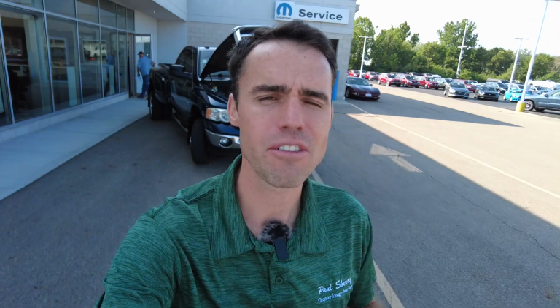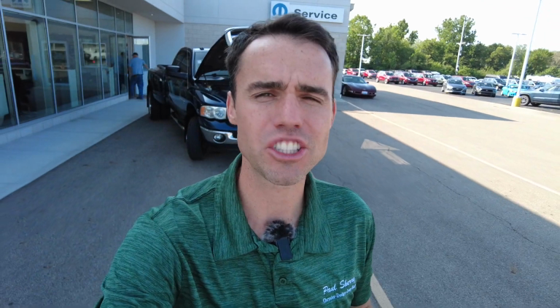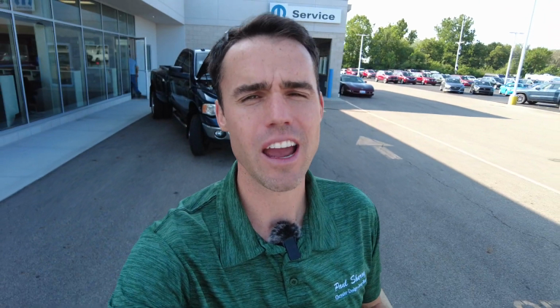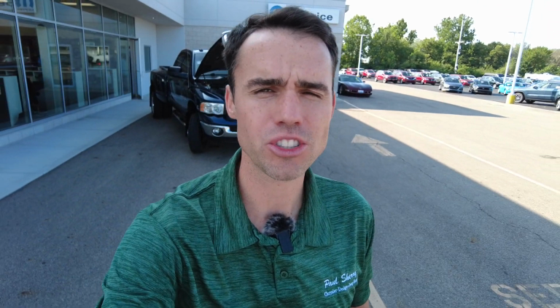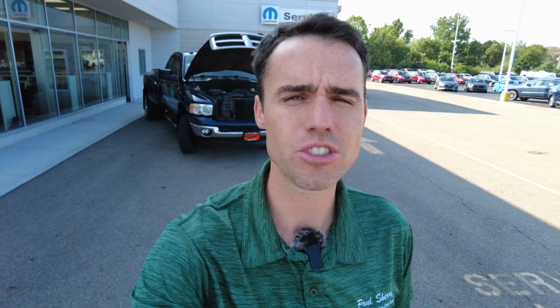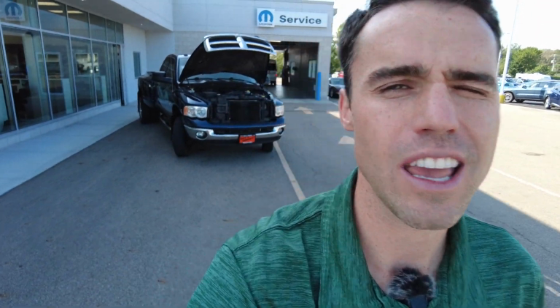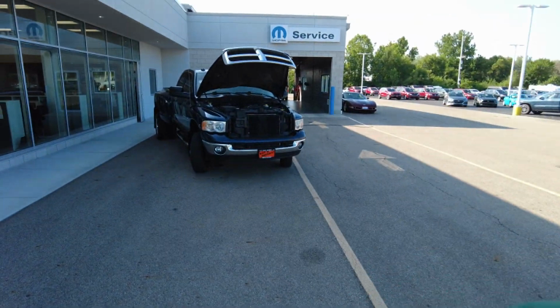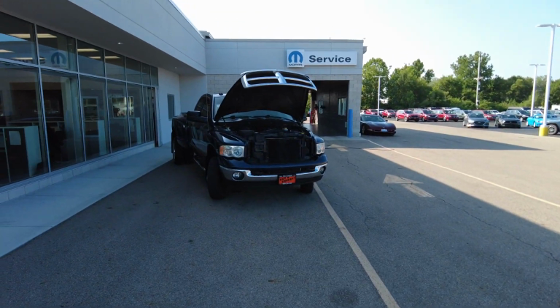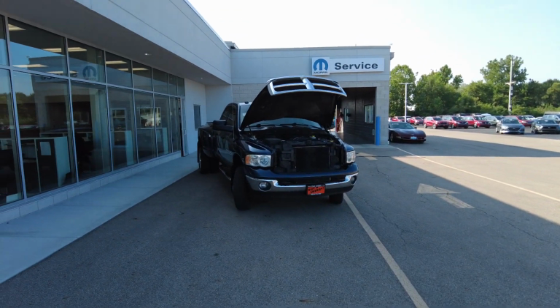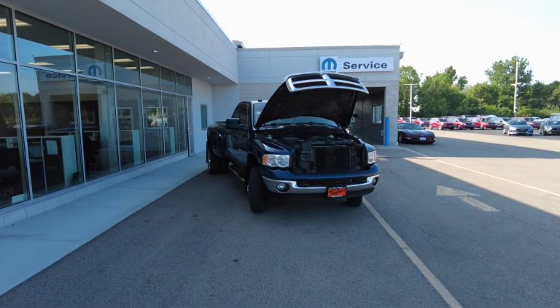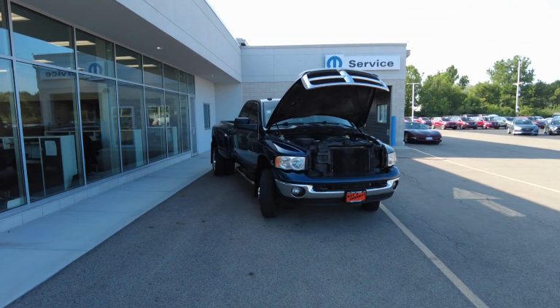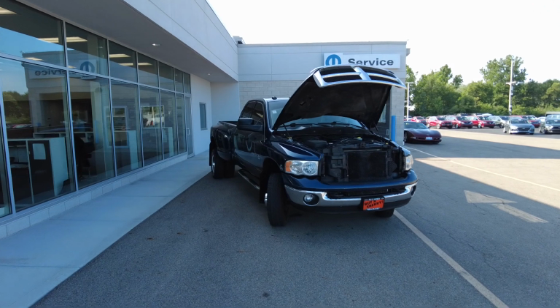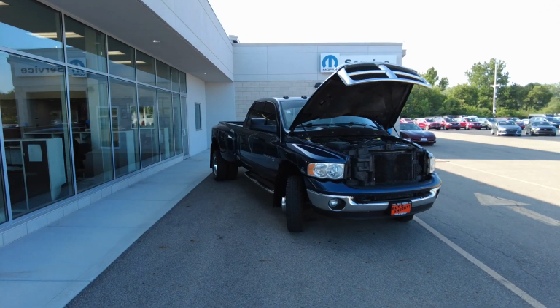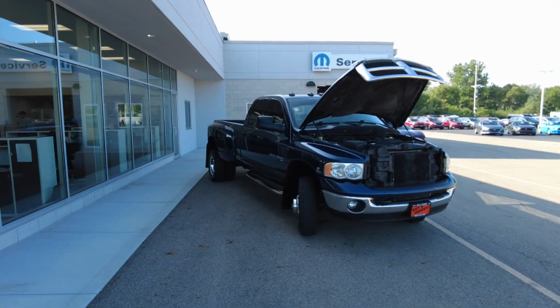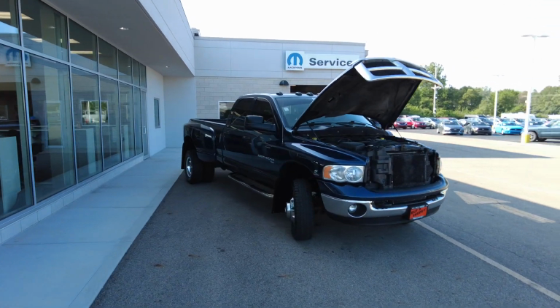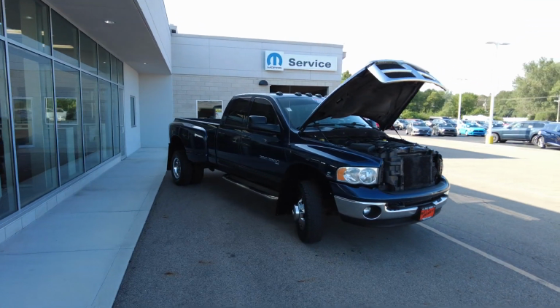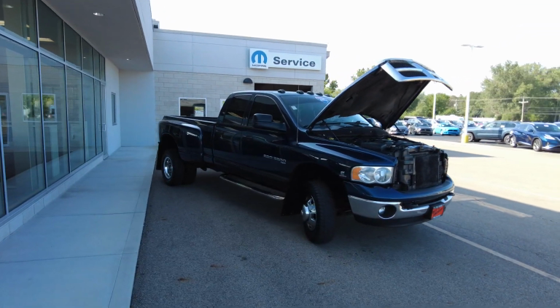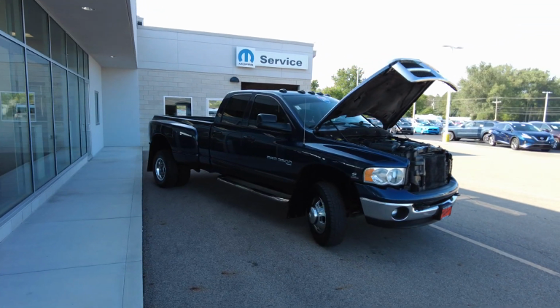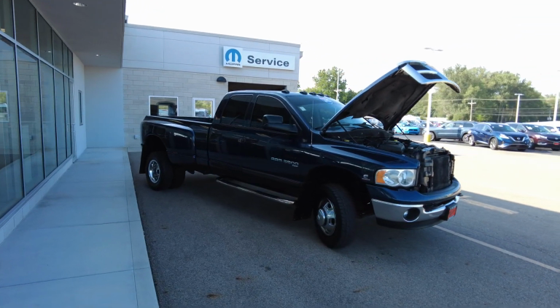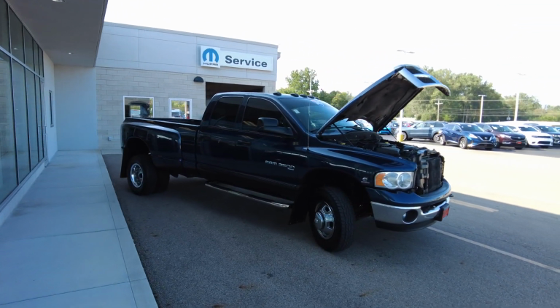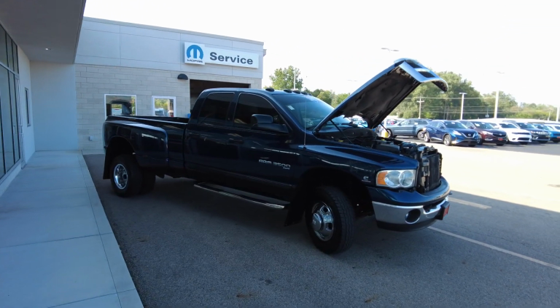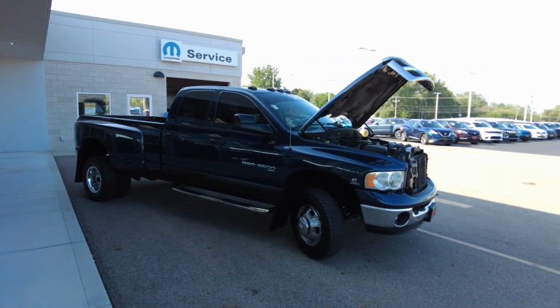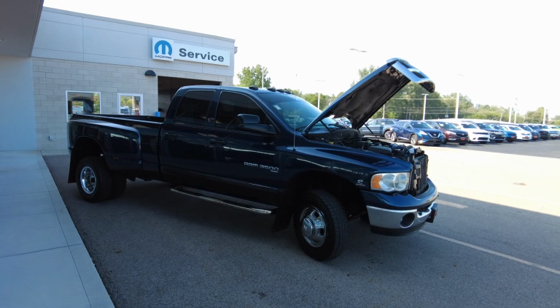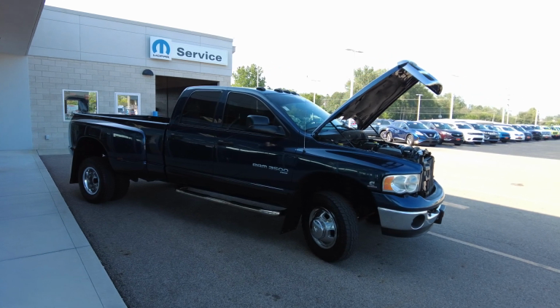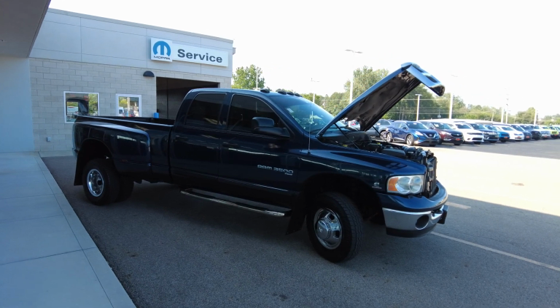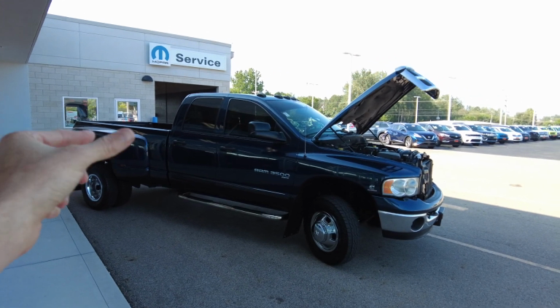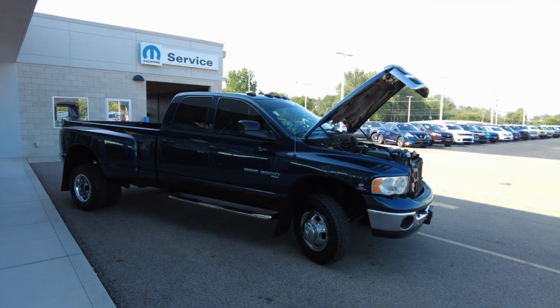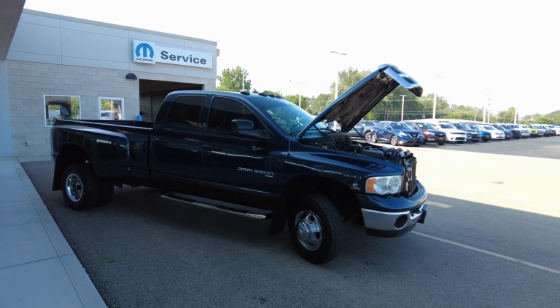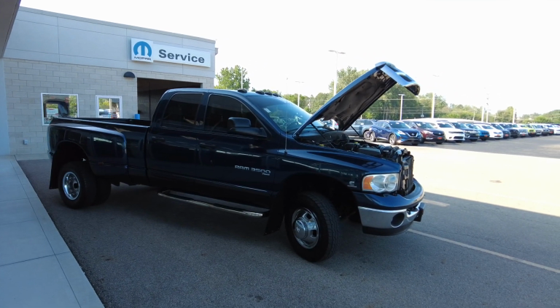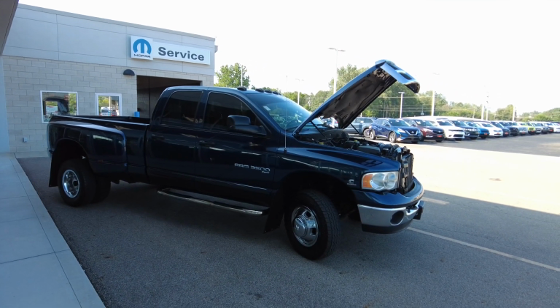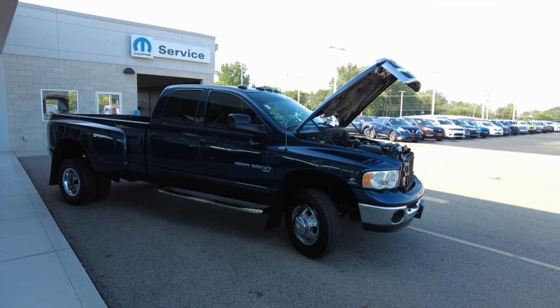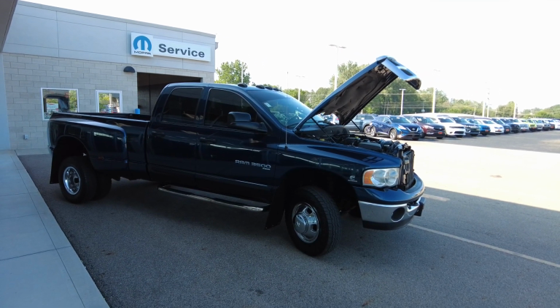Hey everyone, Mike Sherry here at Paul Sherry Used Cars. I've got a hard-to-find pickup truck to show you today. This is a 2005 Dodge Ram — it's a Dually, the one-ton 3500, quad cab, SLT, so it's got some nice equipment on it.